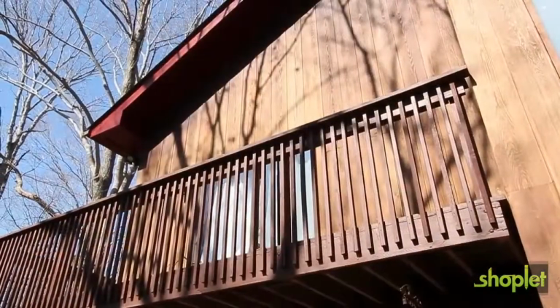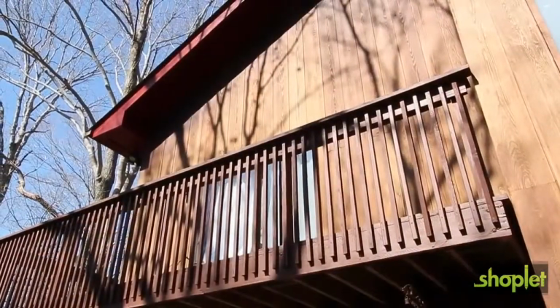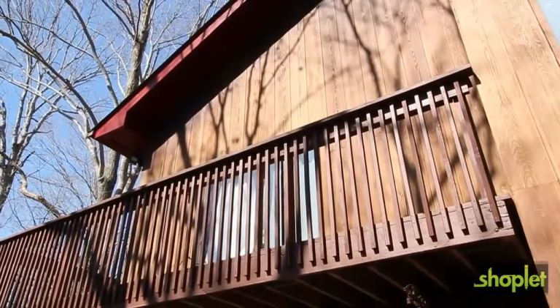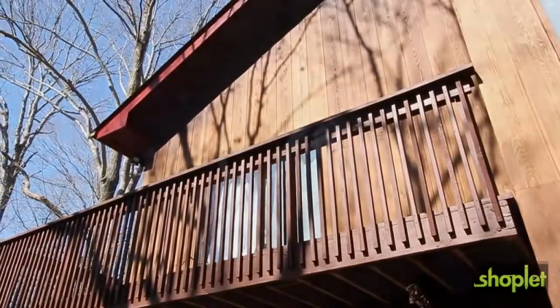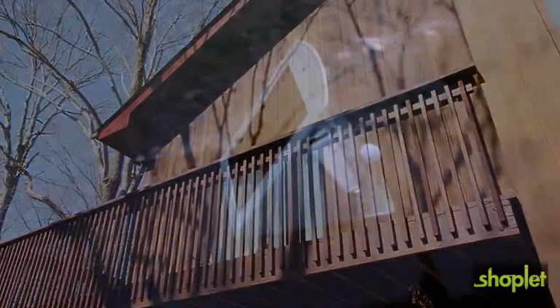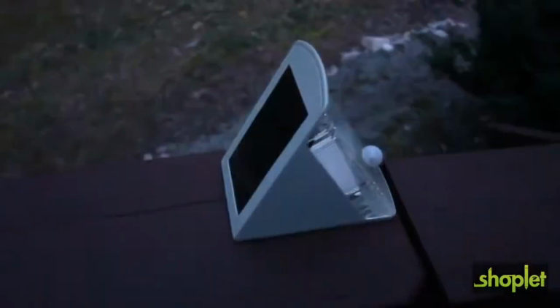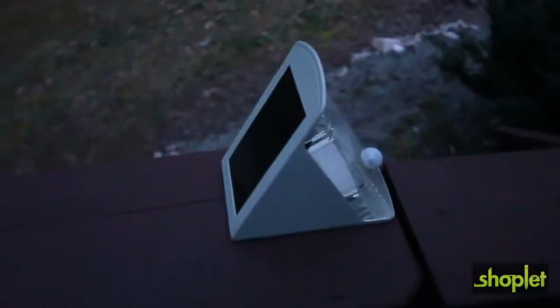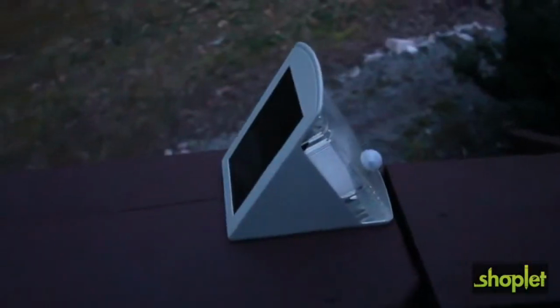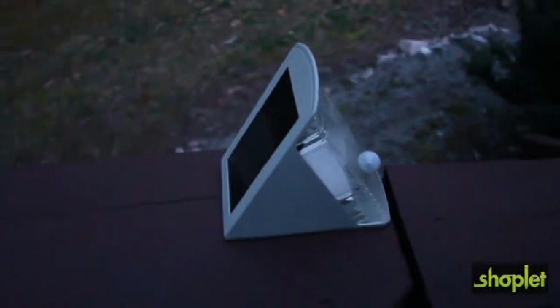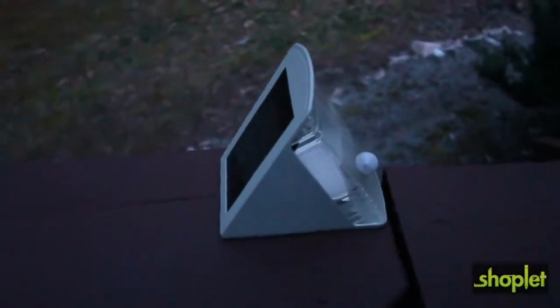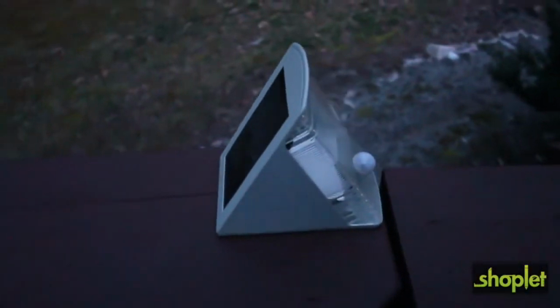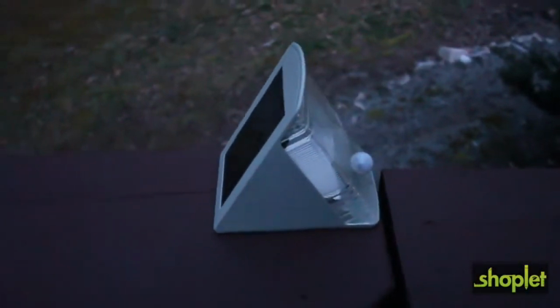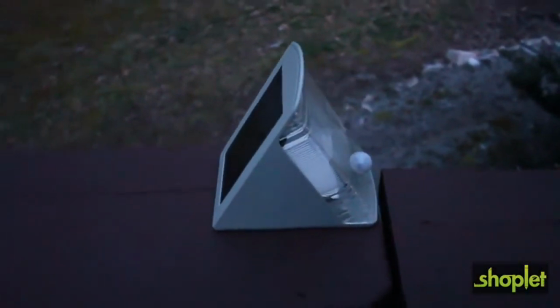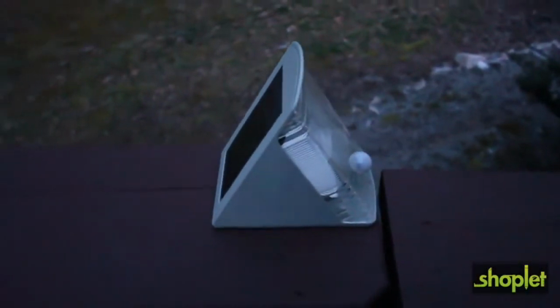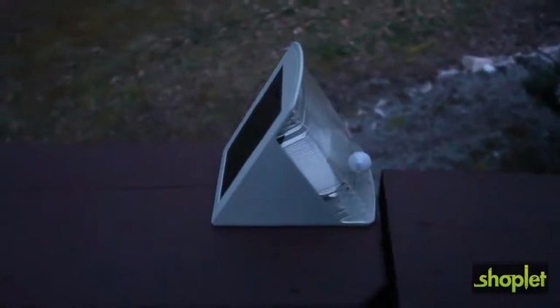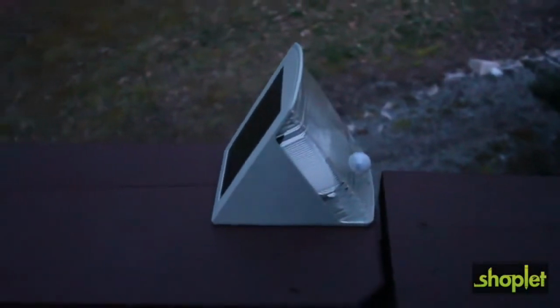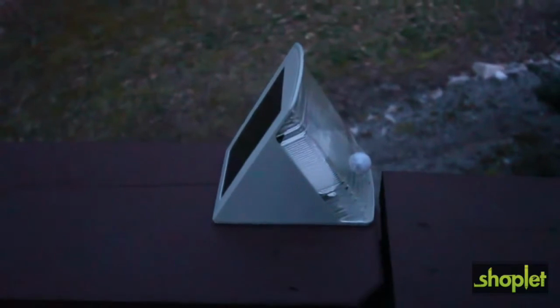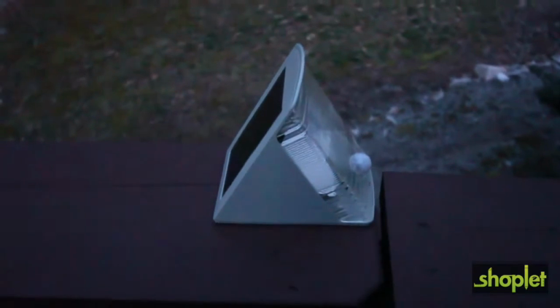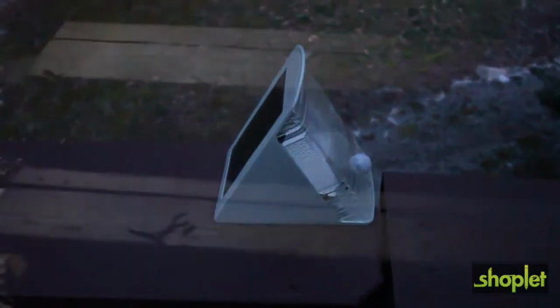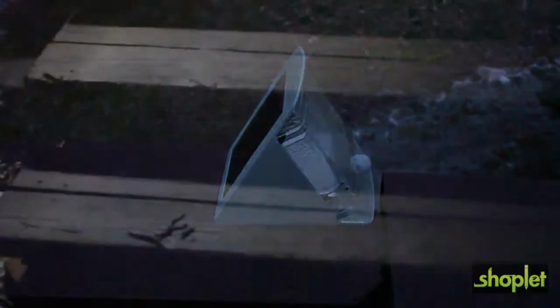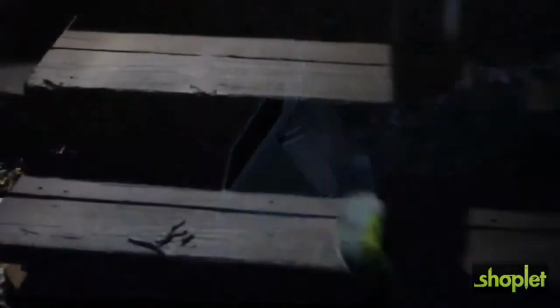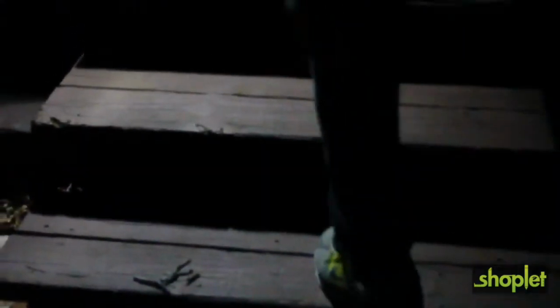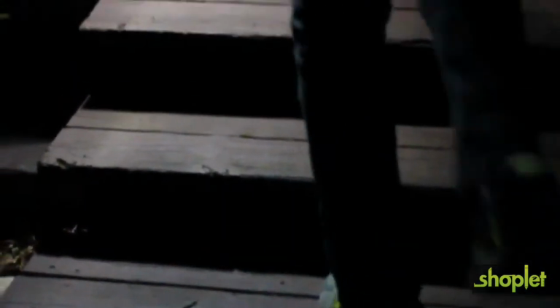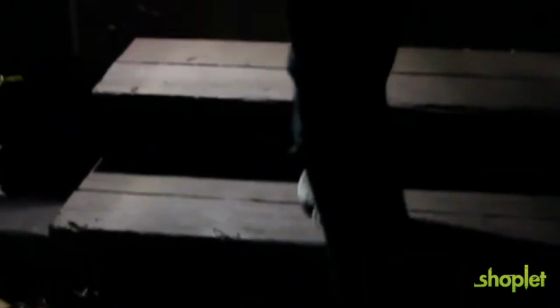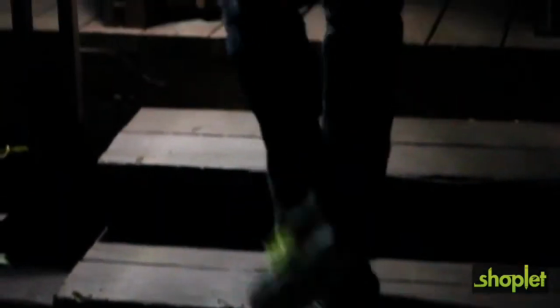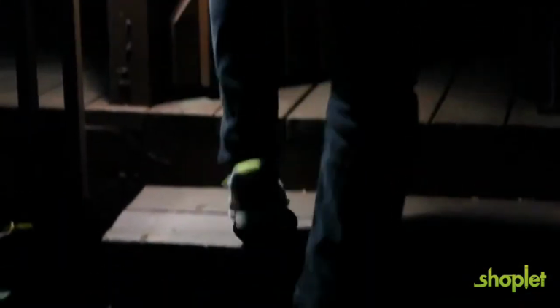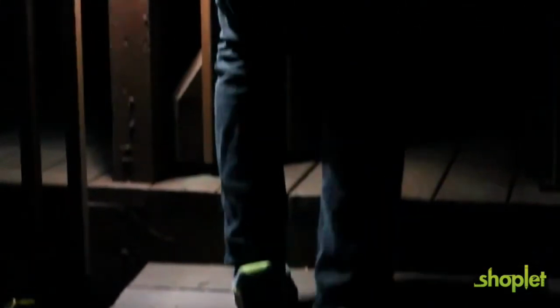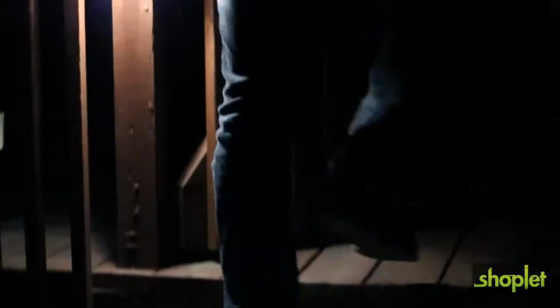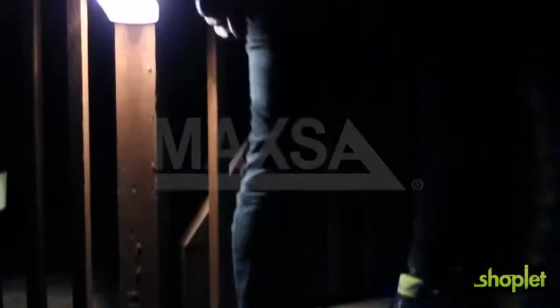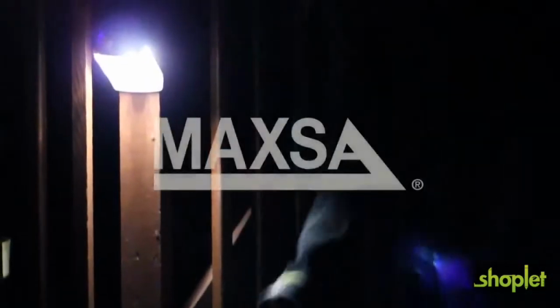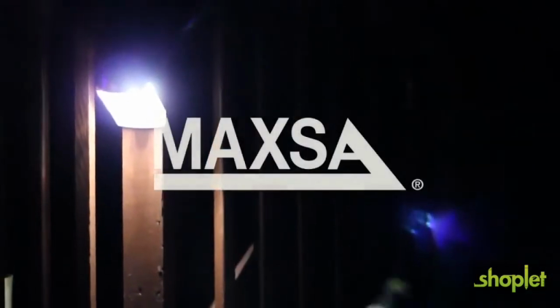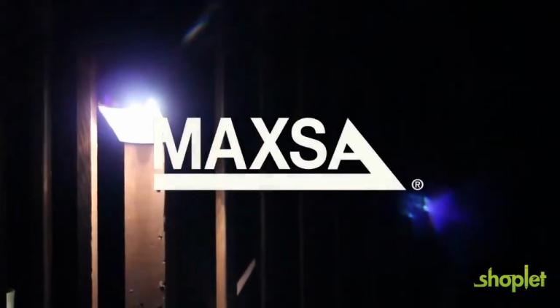The unit can even stand by itself — absolutely no installation required. The solar powered motion activated LED wedge light, designed by Maxa.